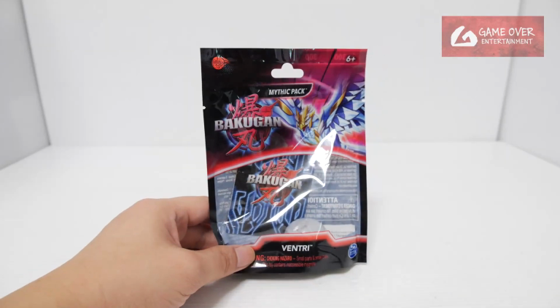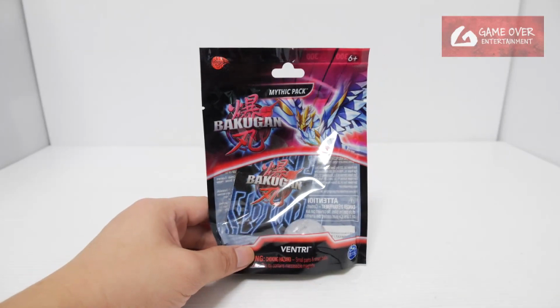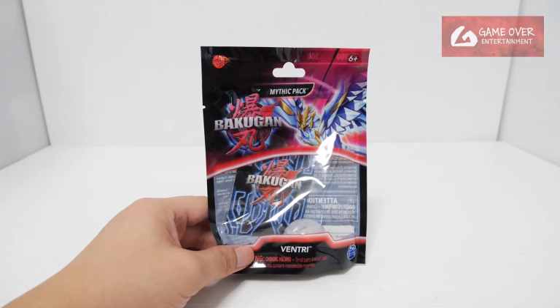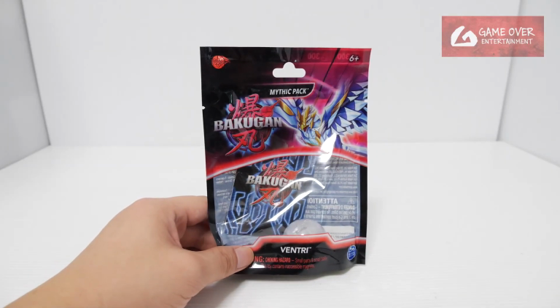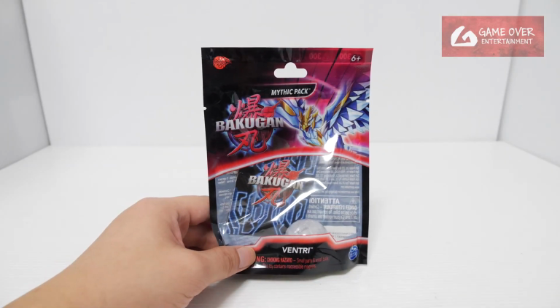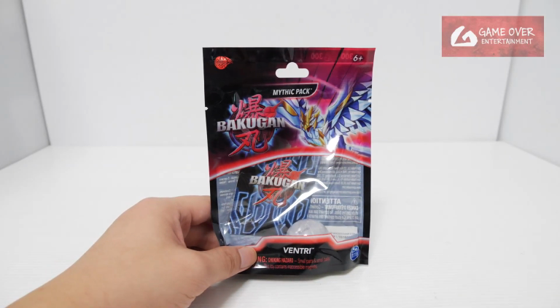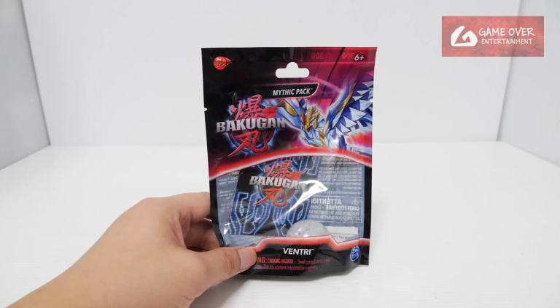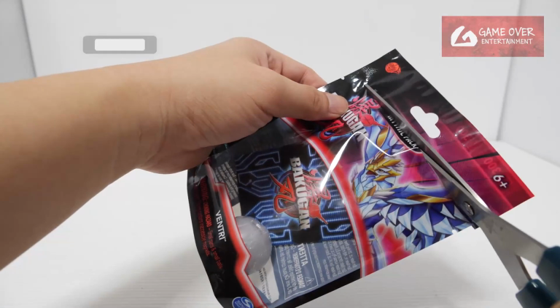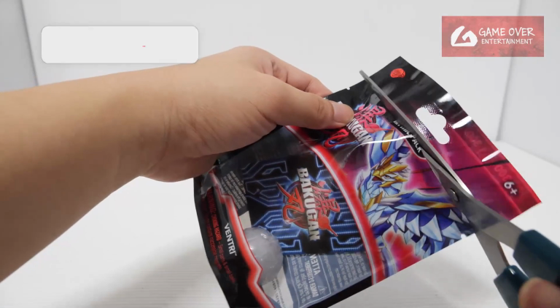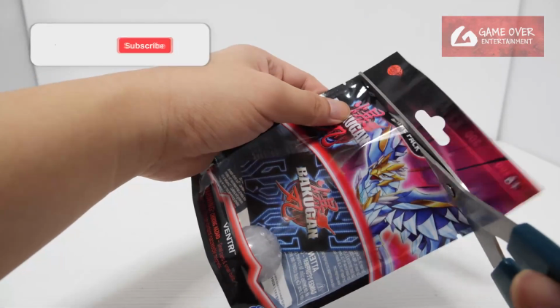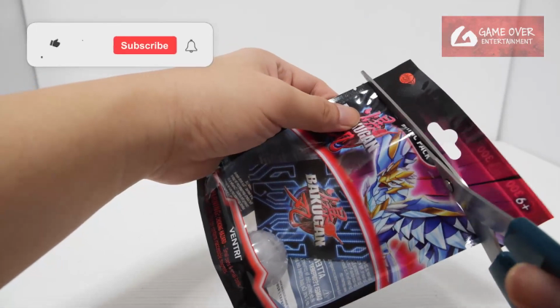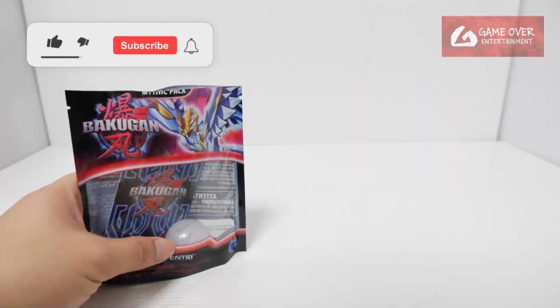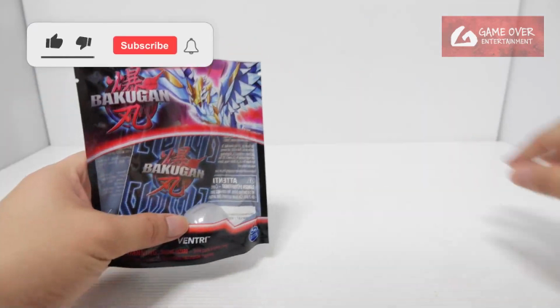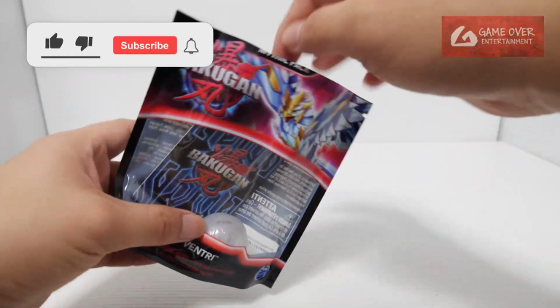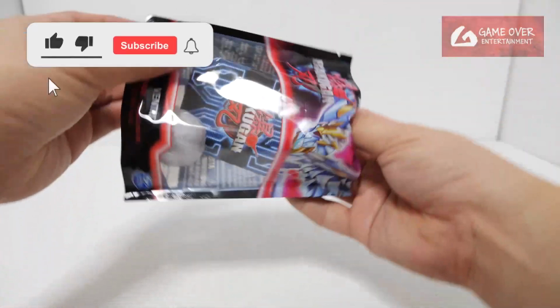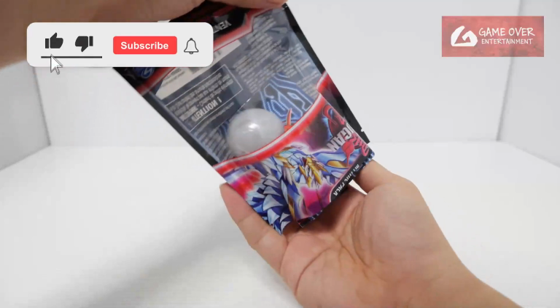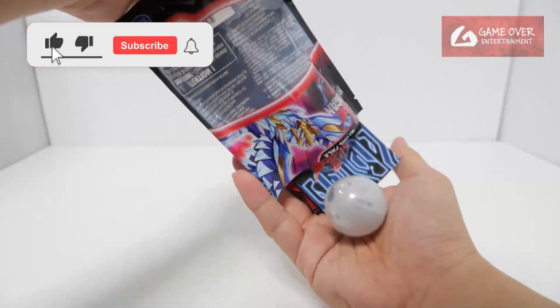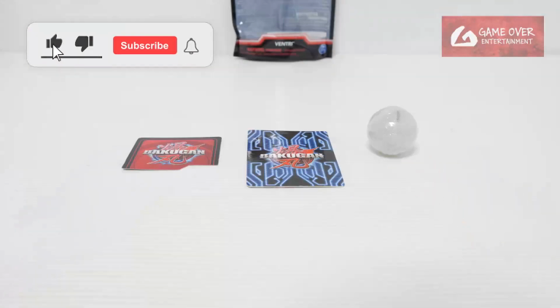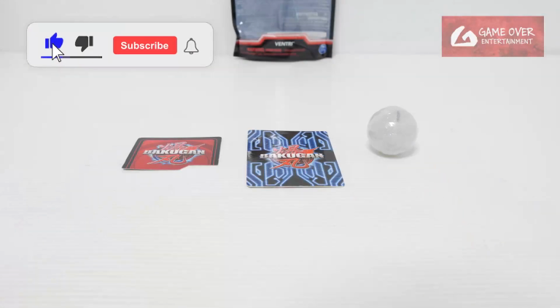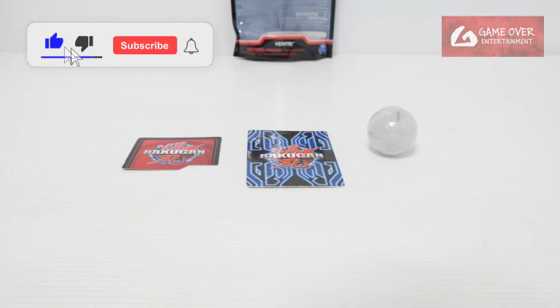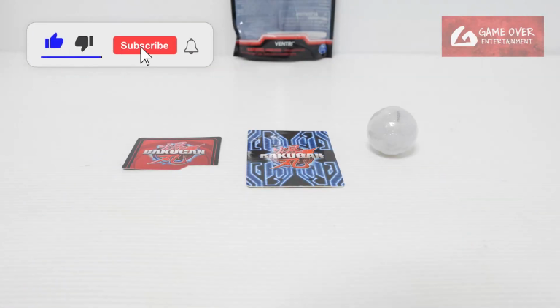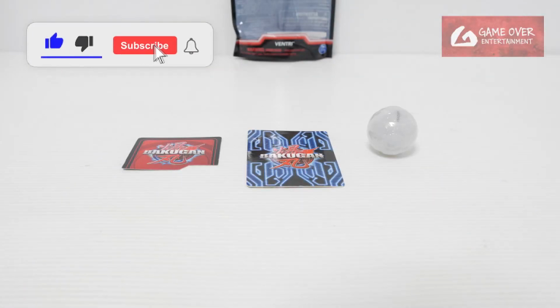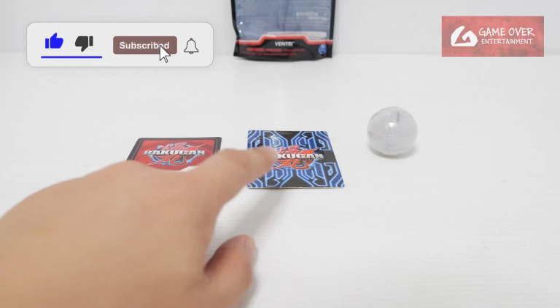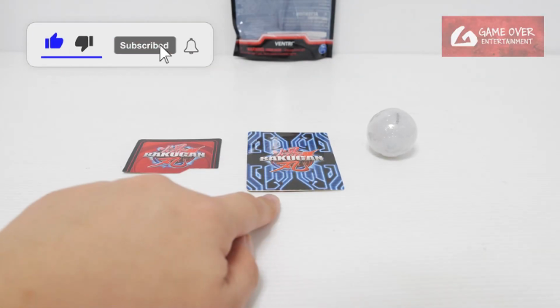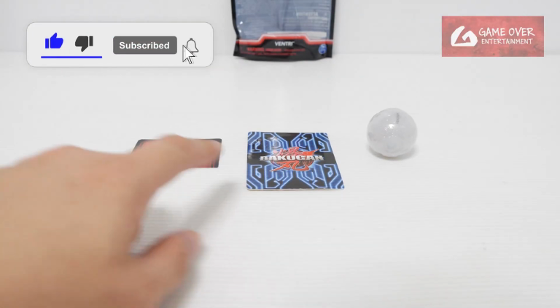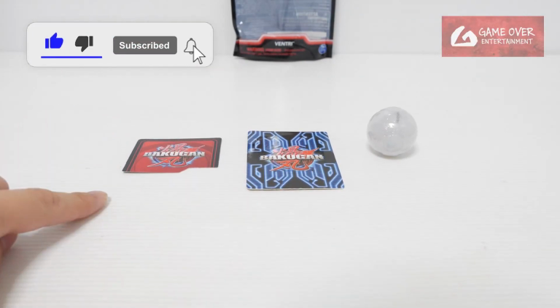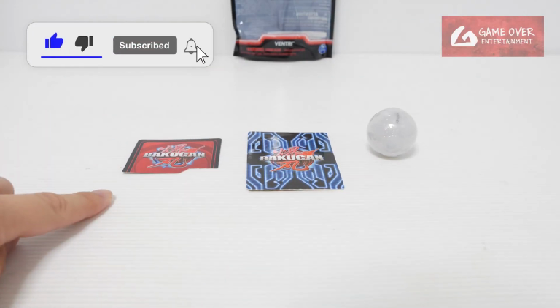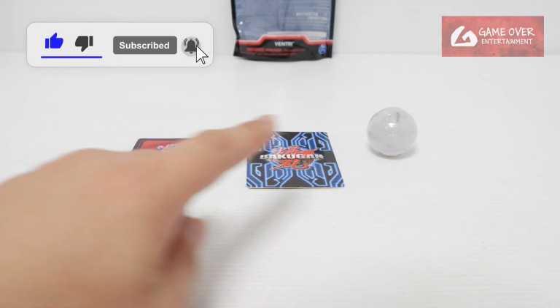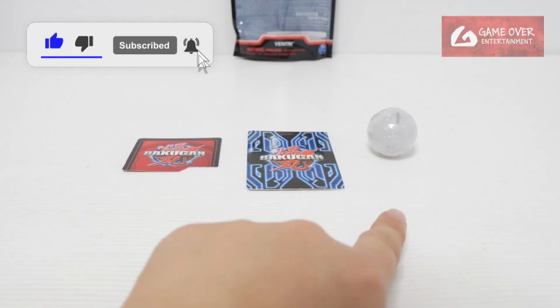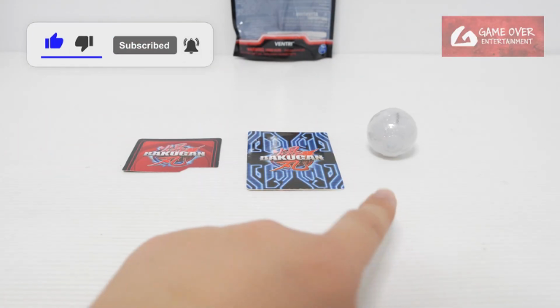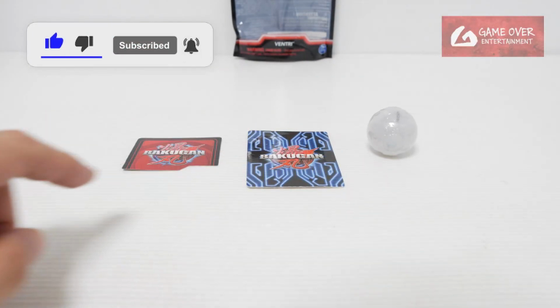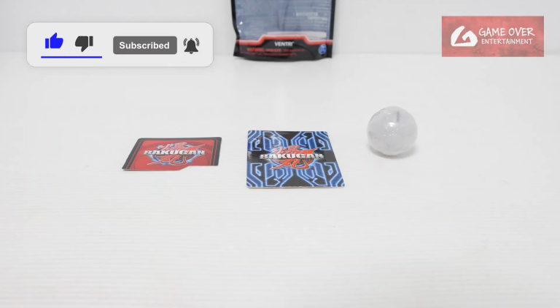So without further ado, let's open up and have a look. What's included? Gate card, character card, and the Bakugan.